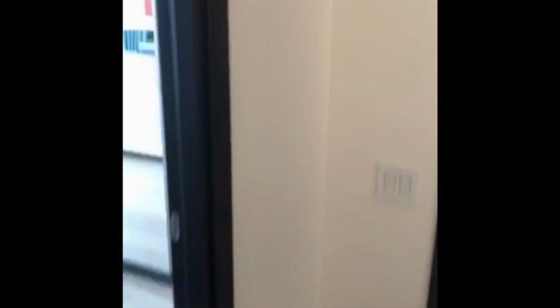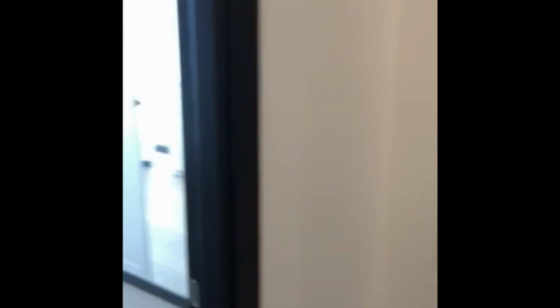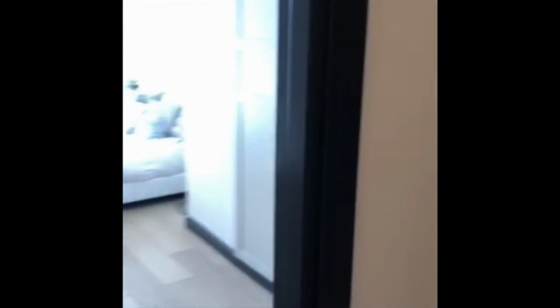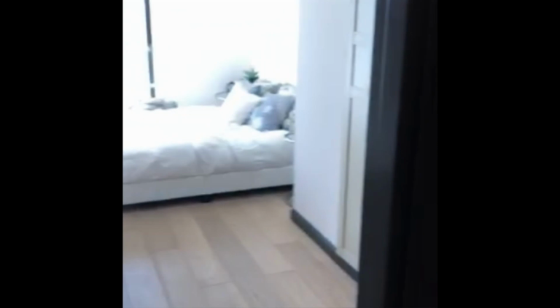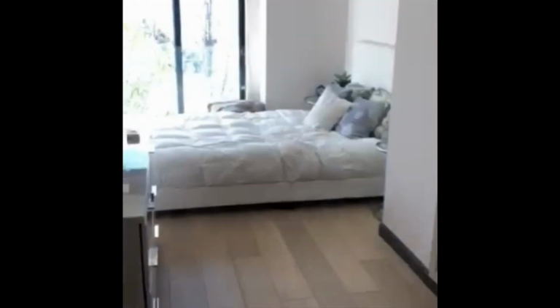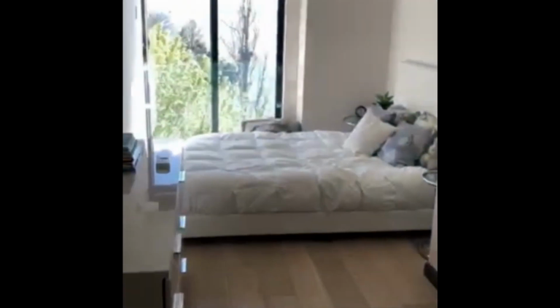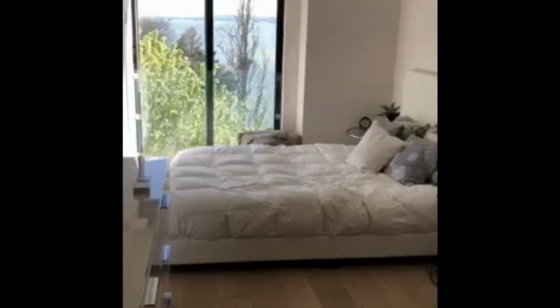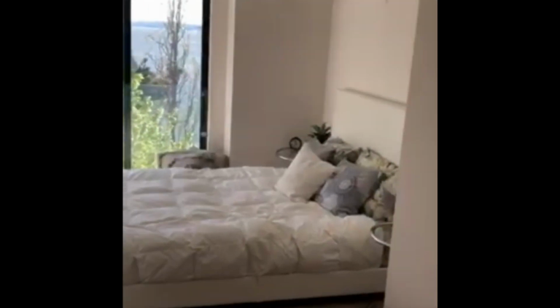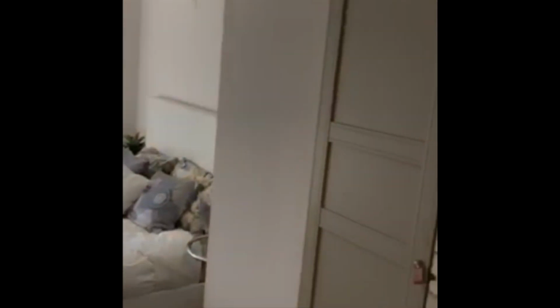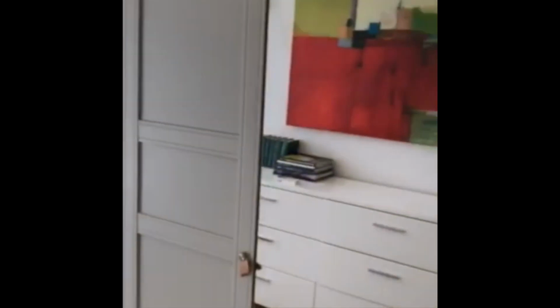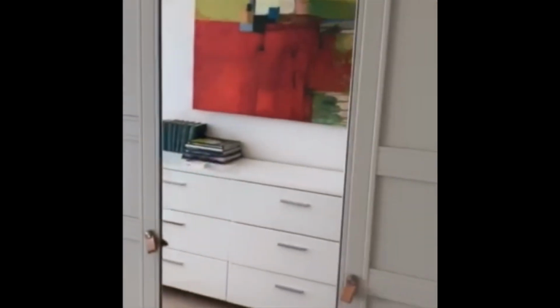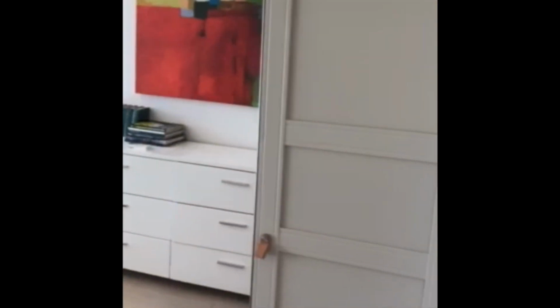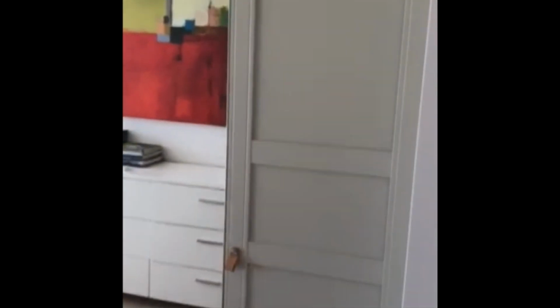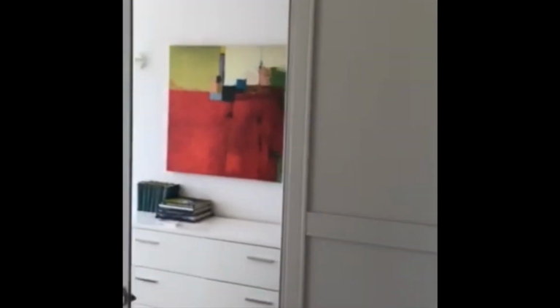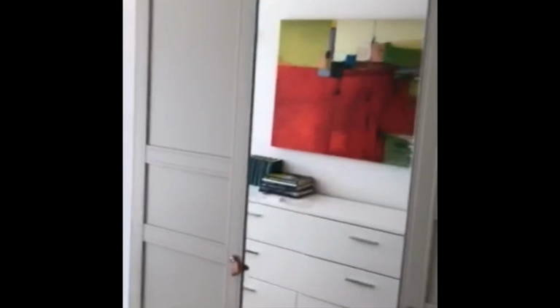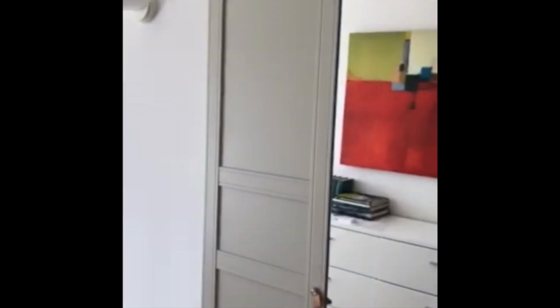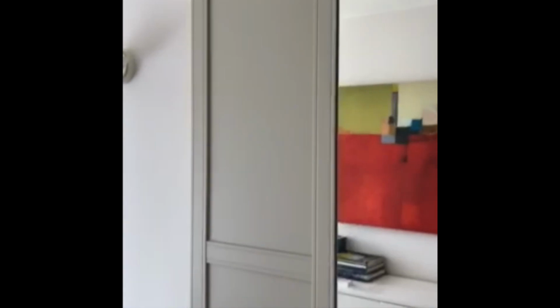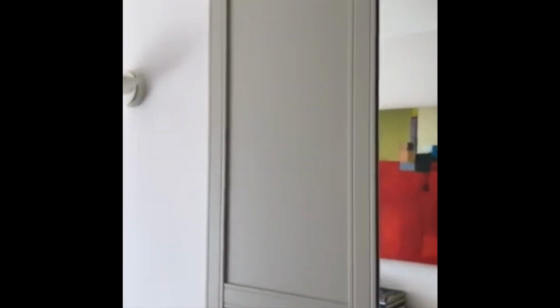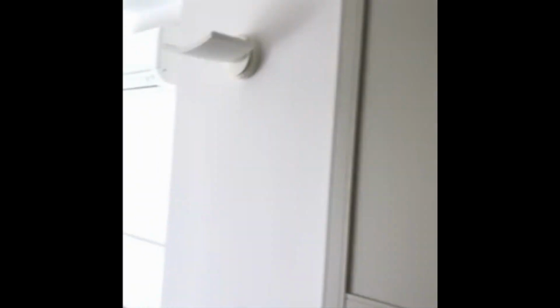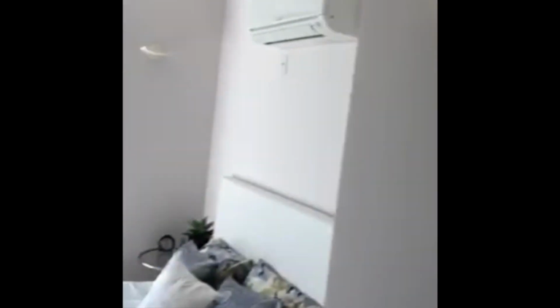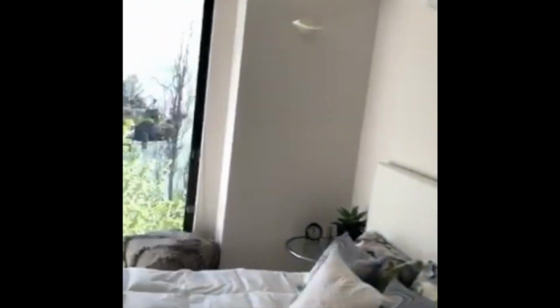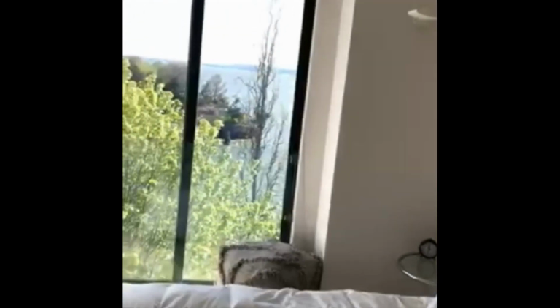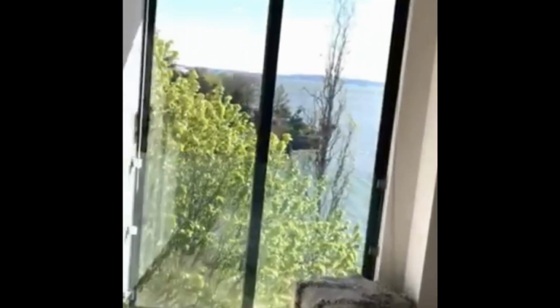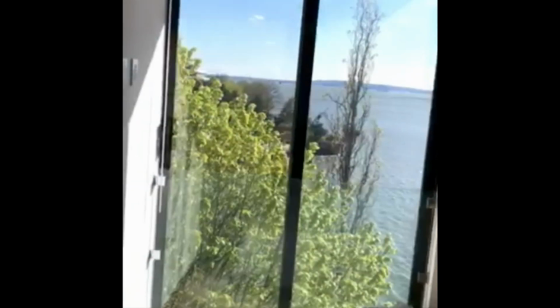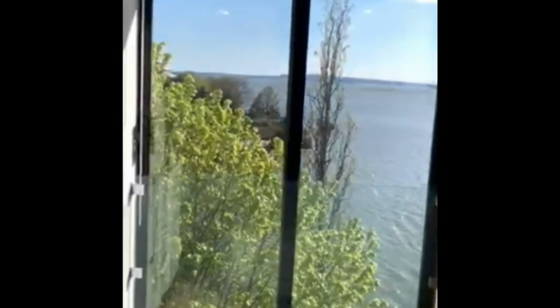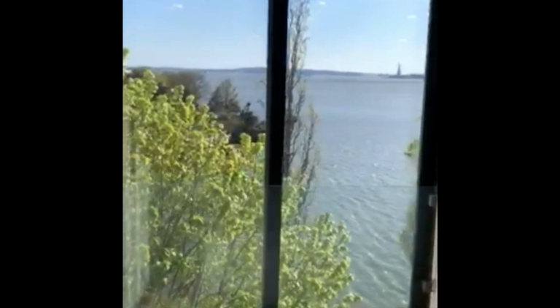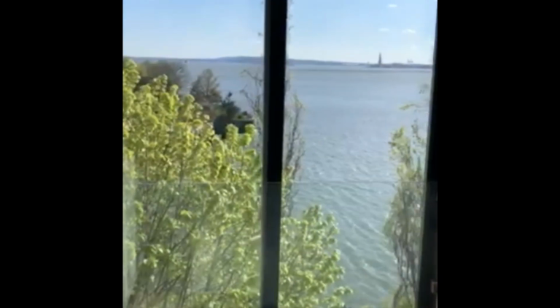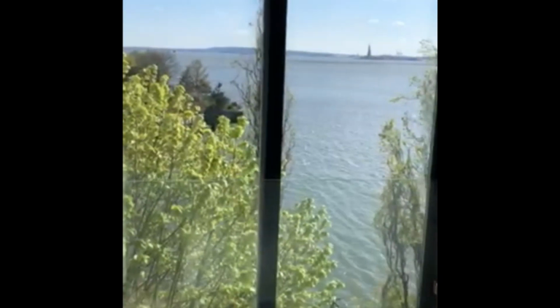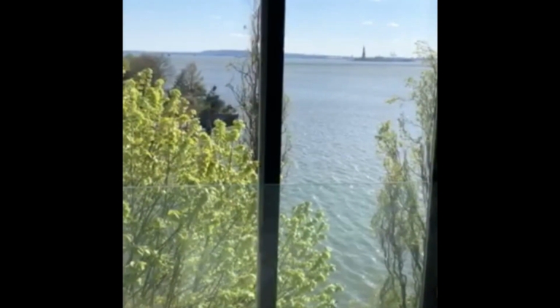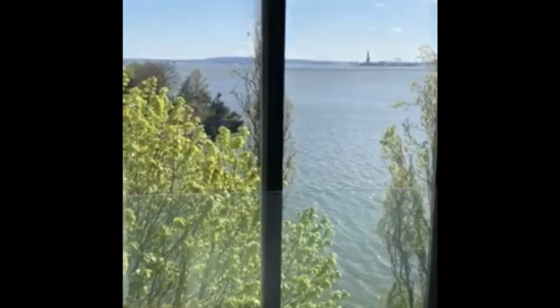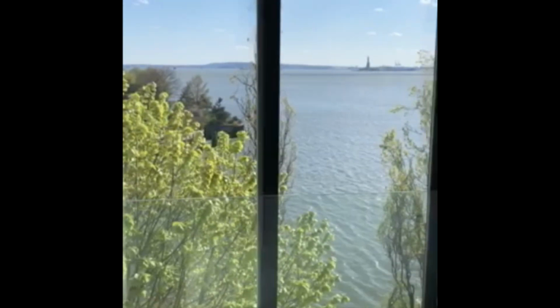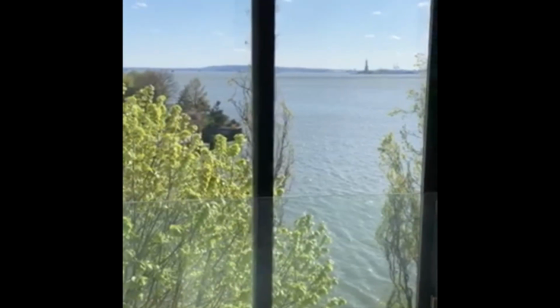Here is bedroom number two, also a spacious closet with a closet organizer. The views are great as well.